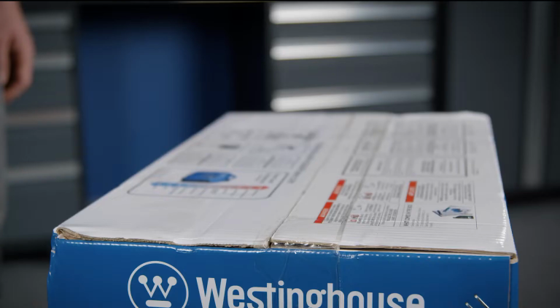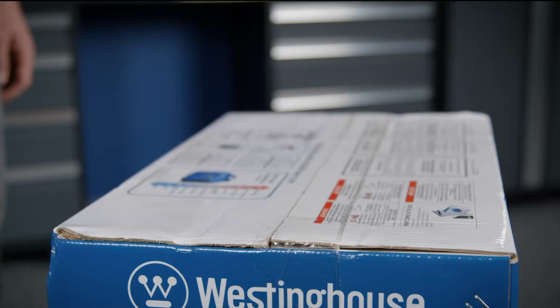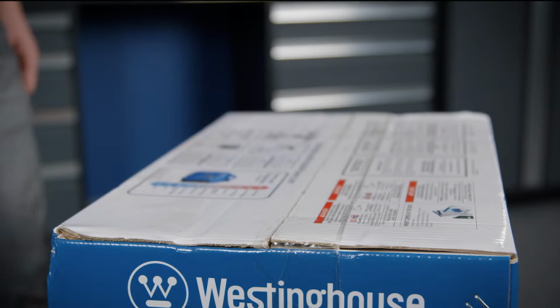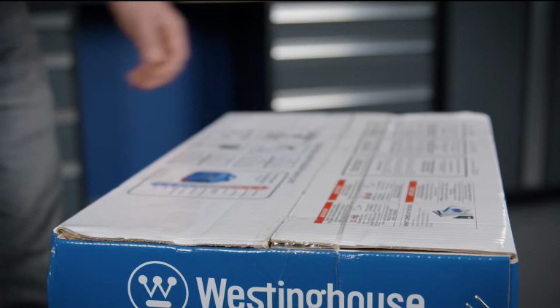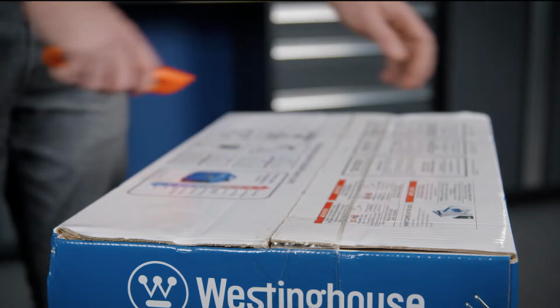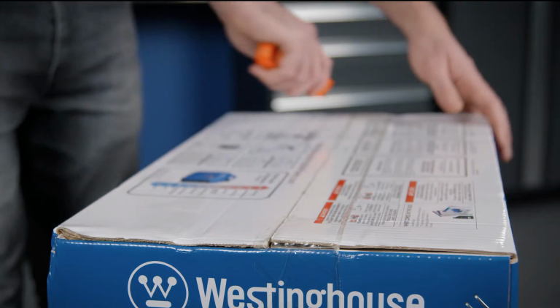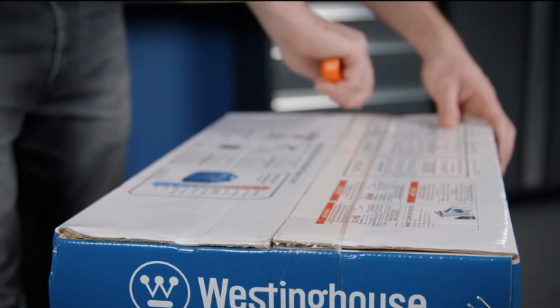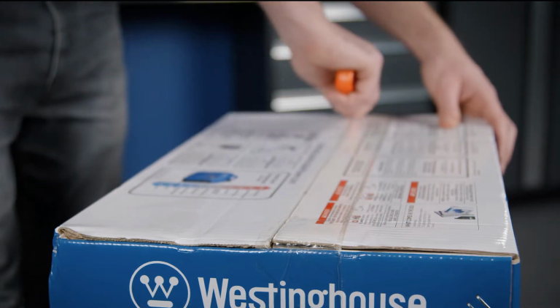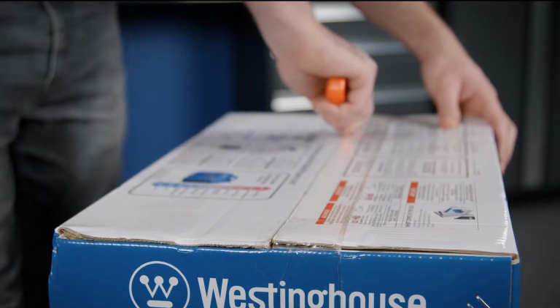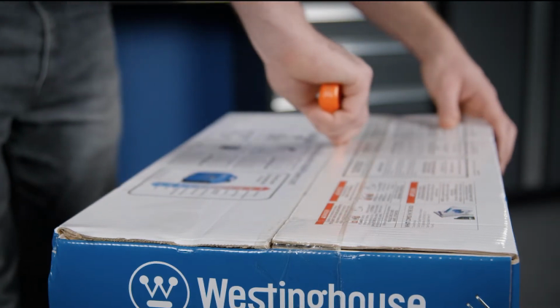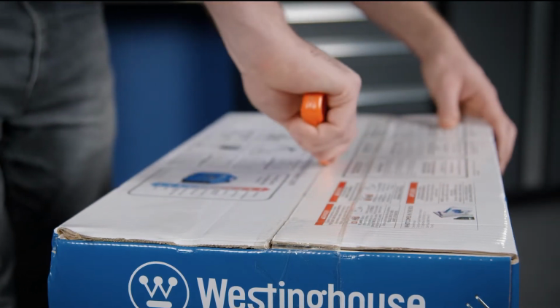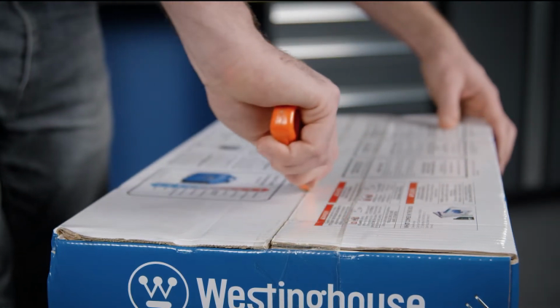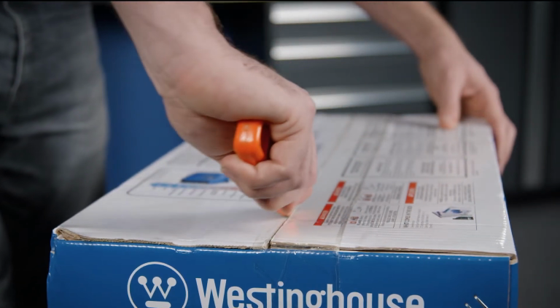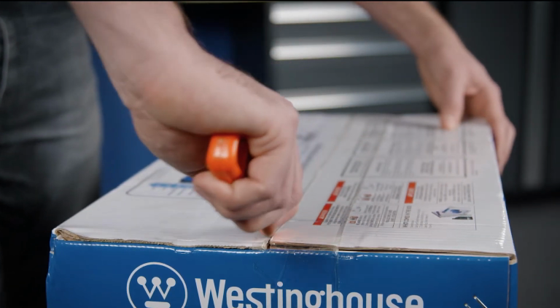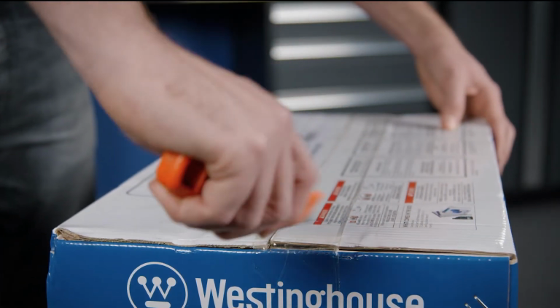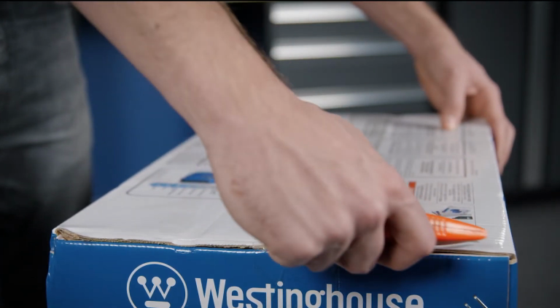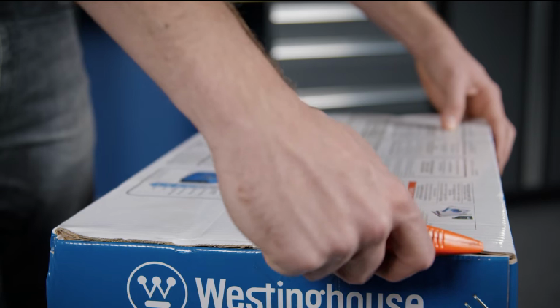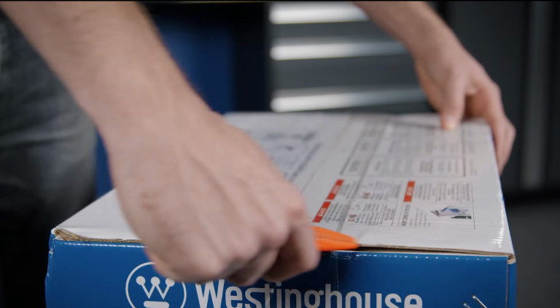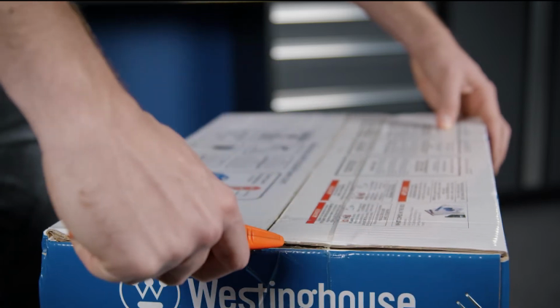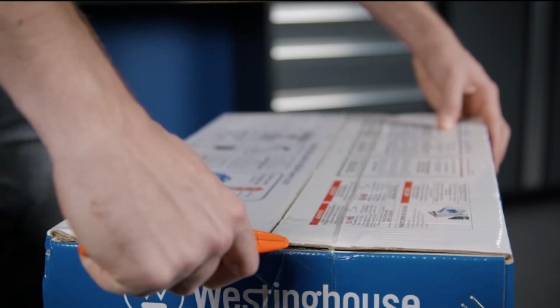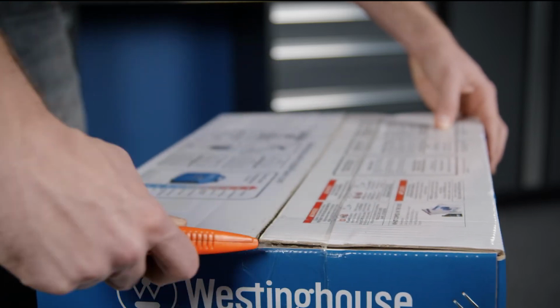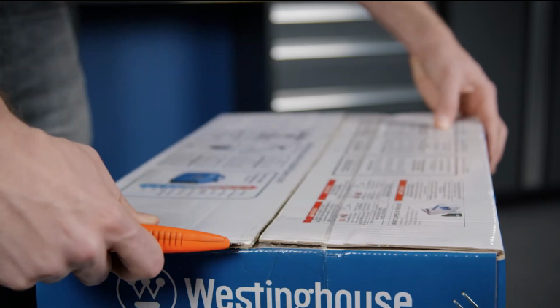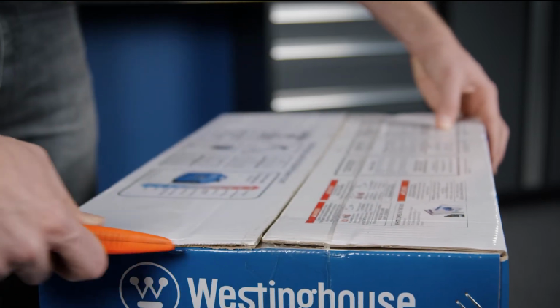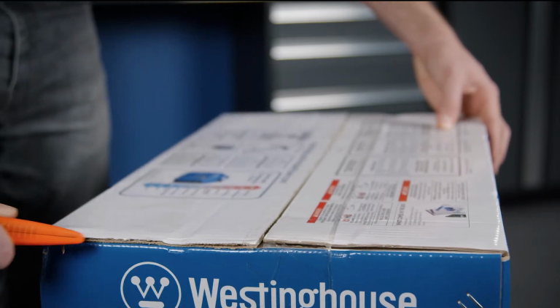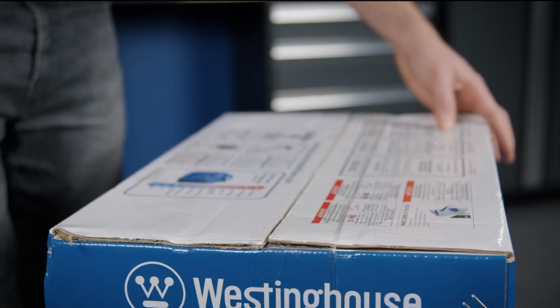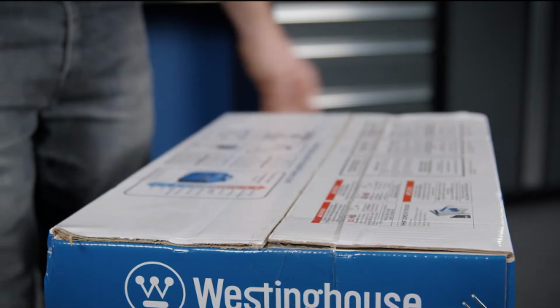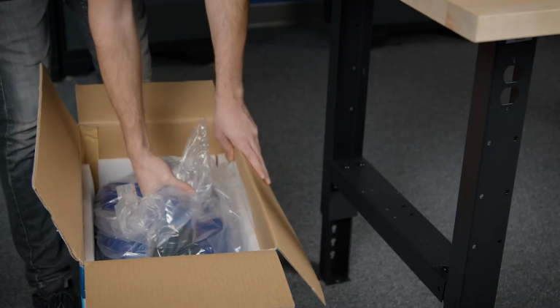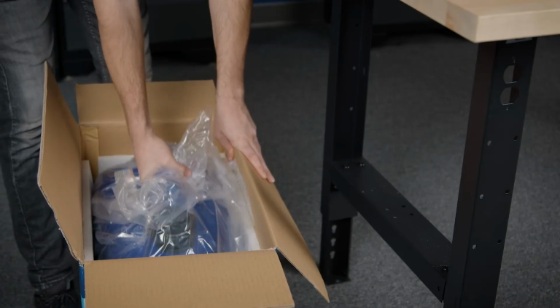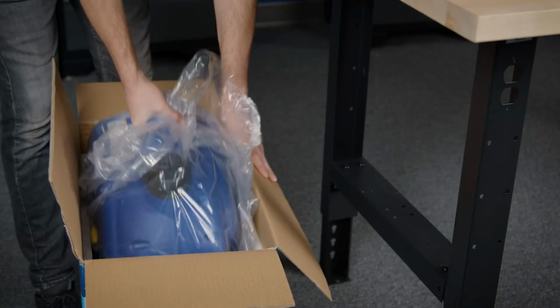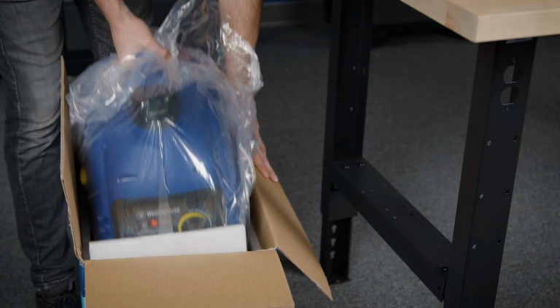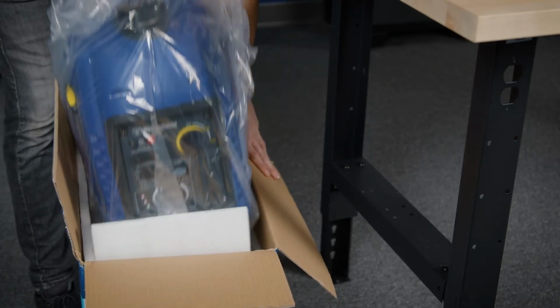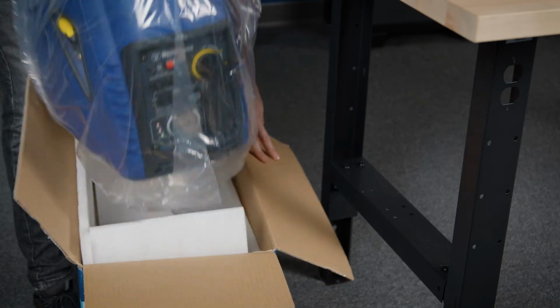To open the box, carefully cut along the top with the utility knife, making sure to cut away from your body. Then cut along the length of all four corners of the box and remove the generator from the packaging.